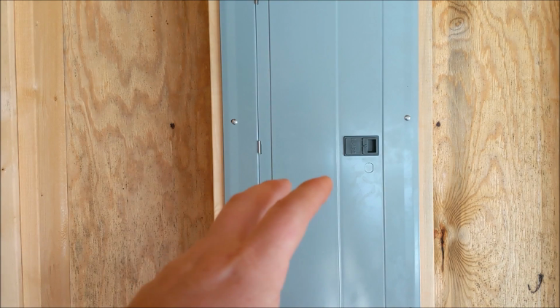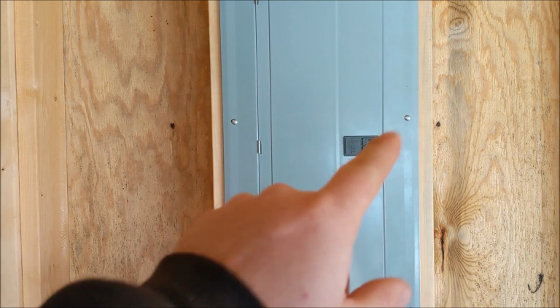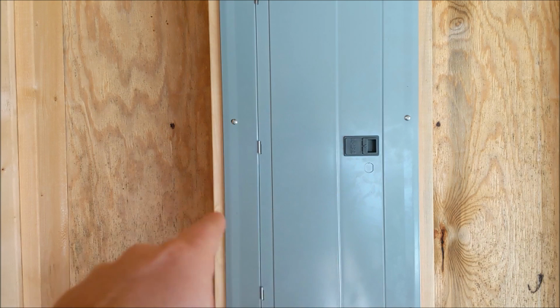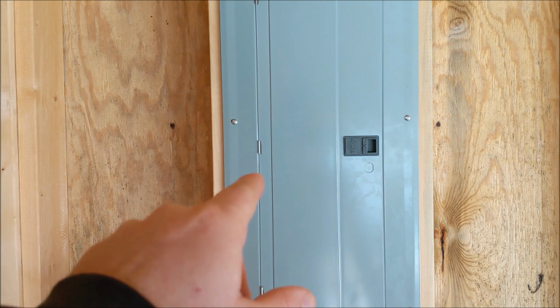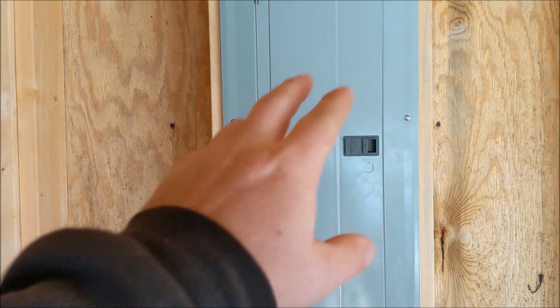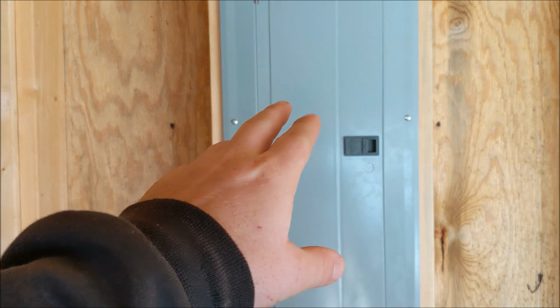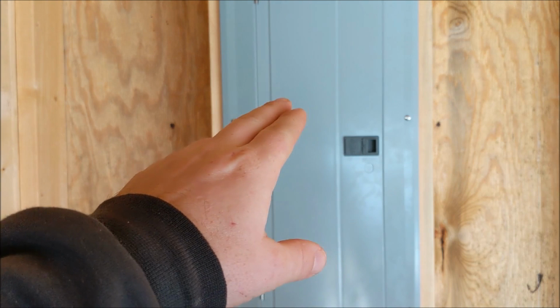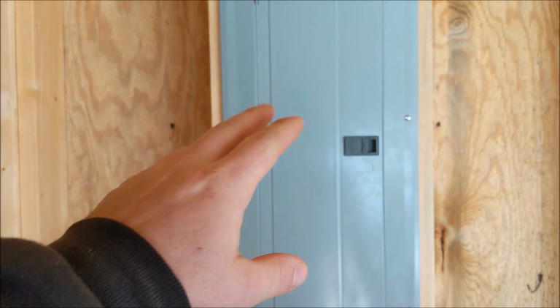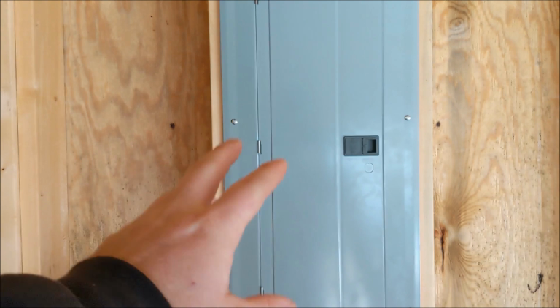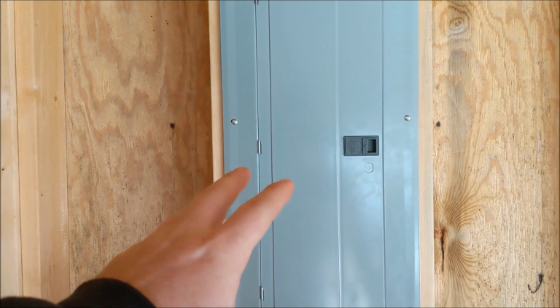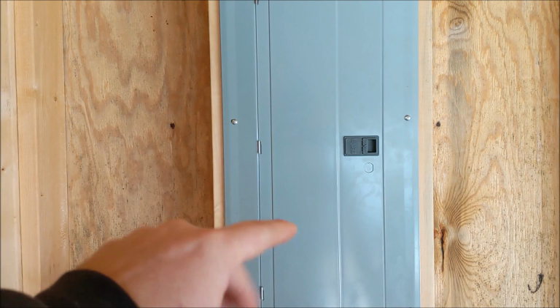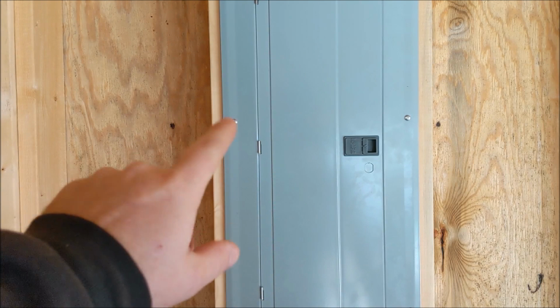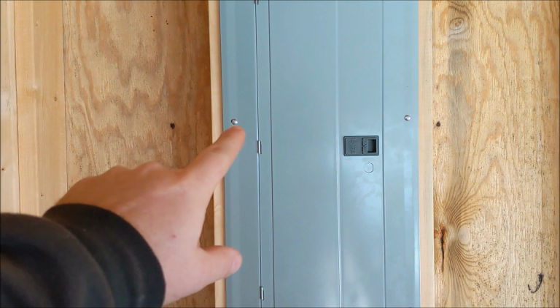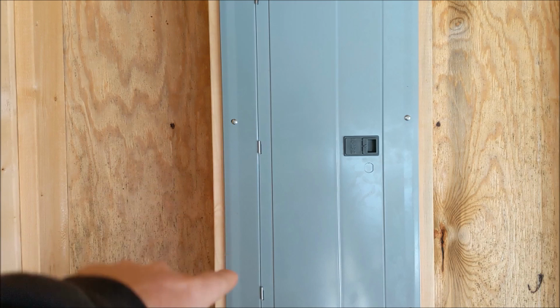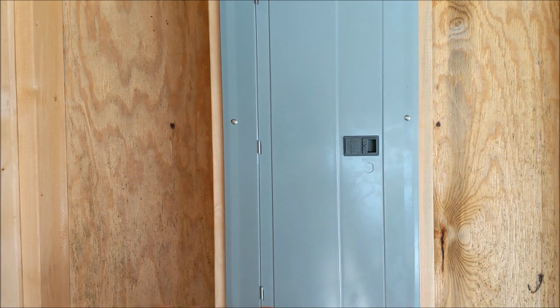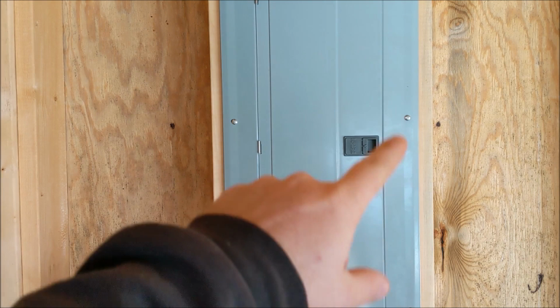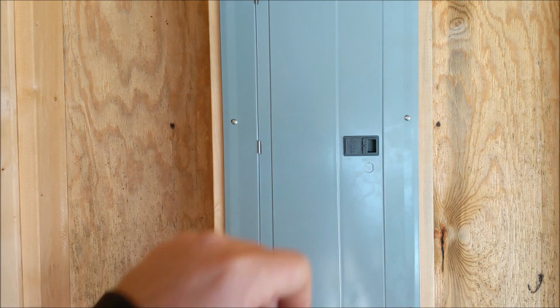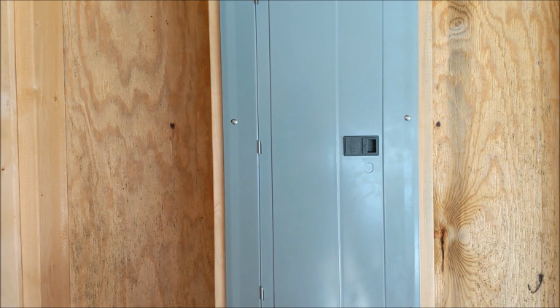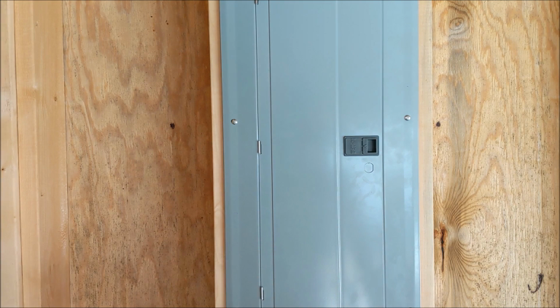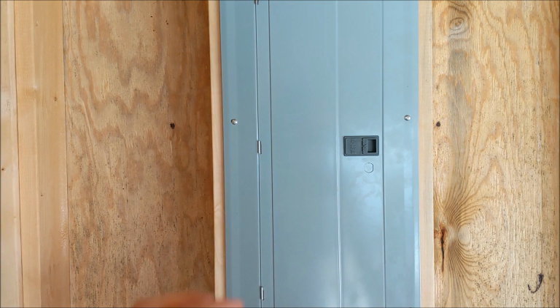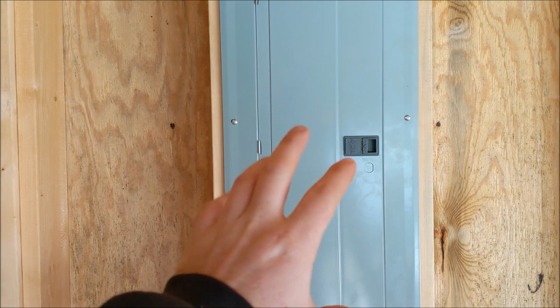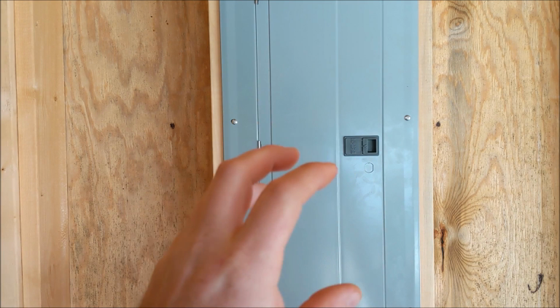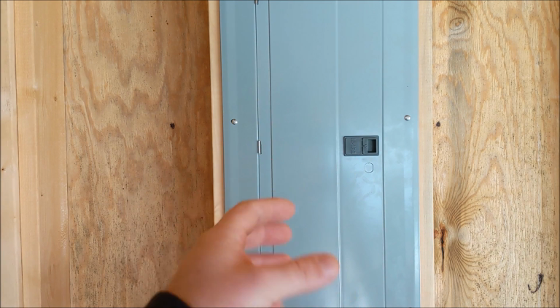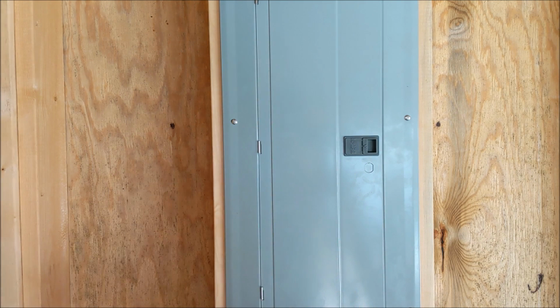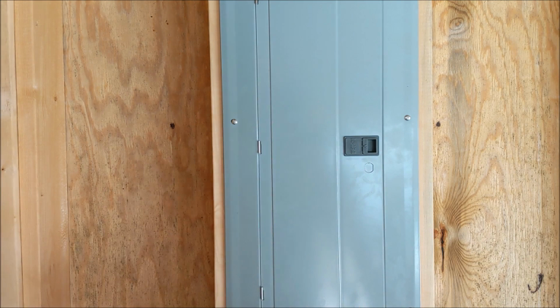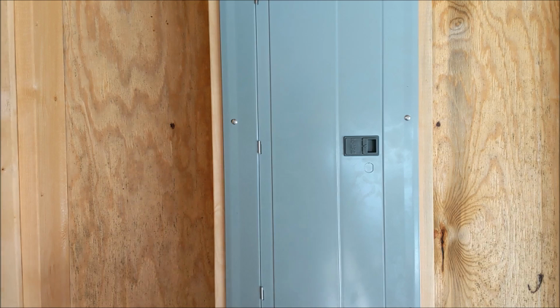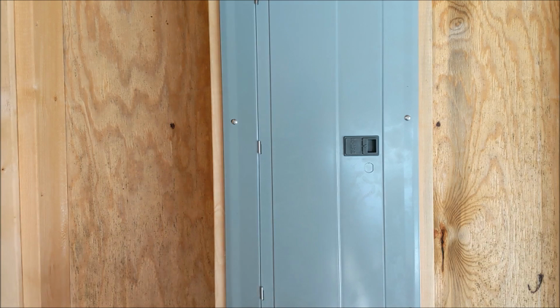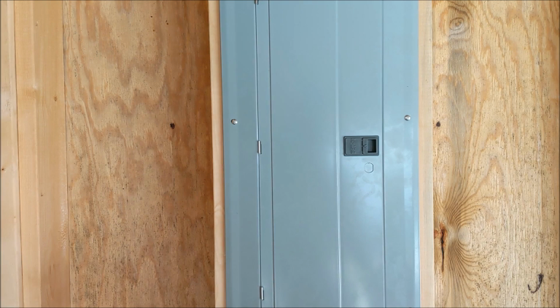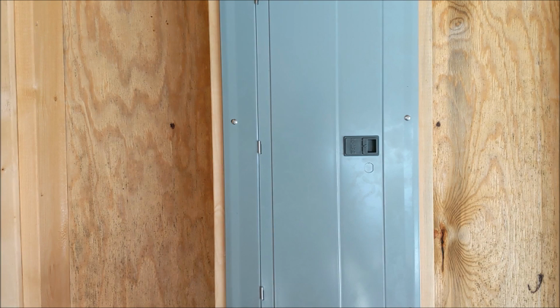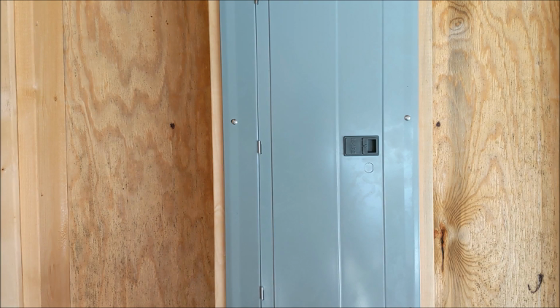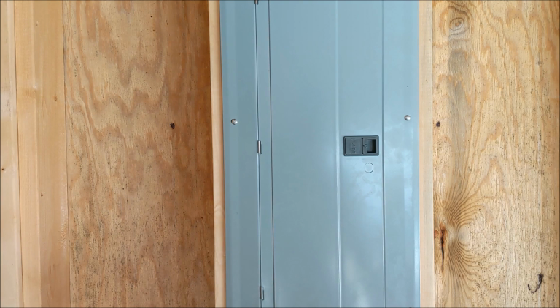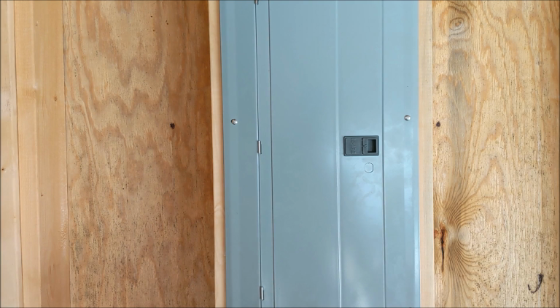We're going to go ahead and open the panel door, hold the bracket where it goes, and show you how it works real quick. Then we'll get a Phillips screwdriver, our number two square bit, remove our six panel screws for the cover, remove the cover and set it on the bench. Then we'll get started installing the interlock kit.